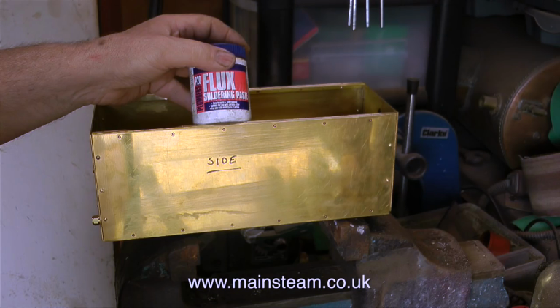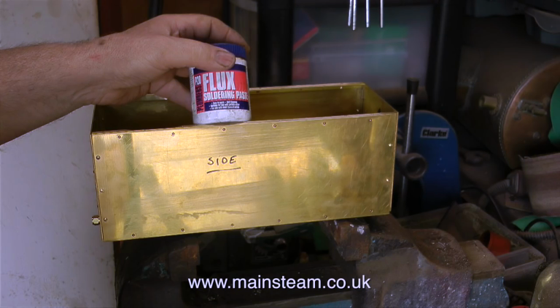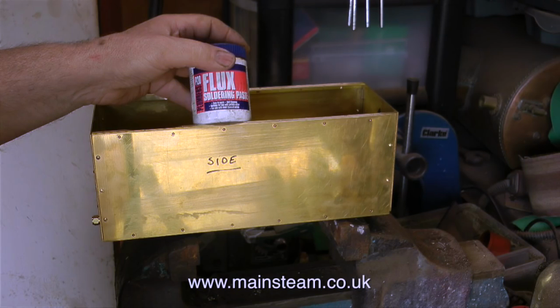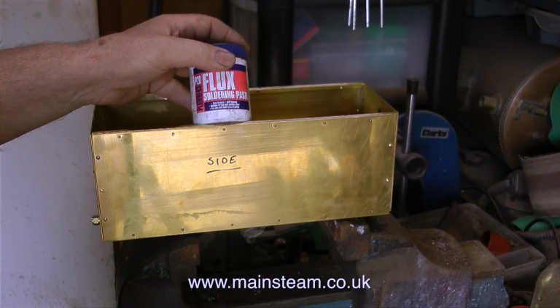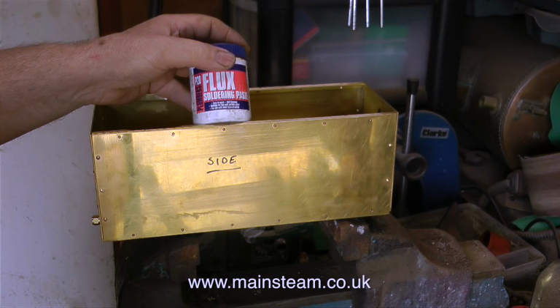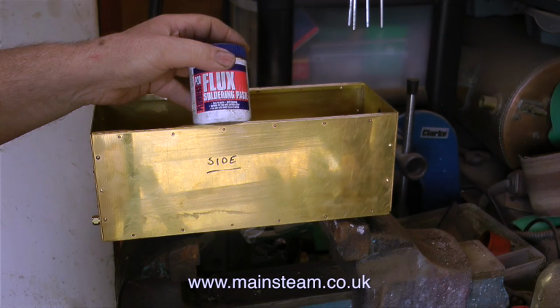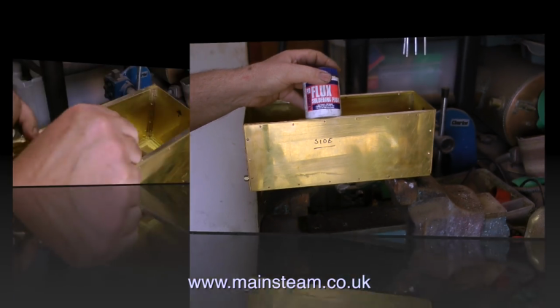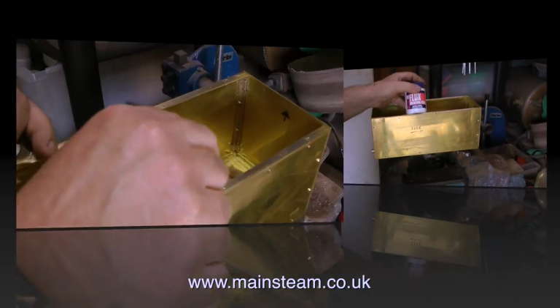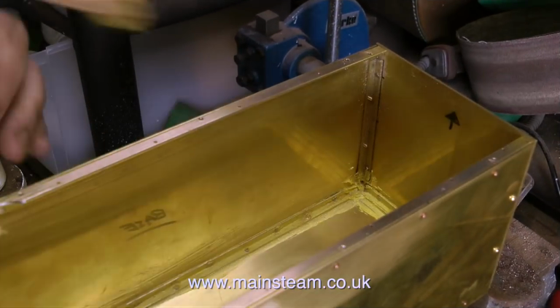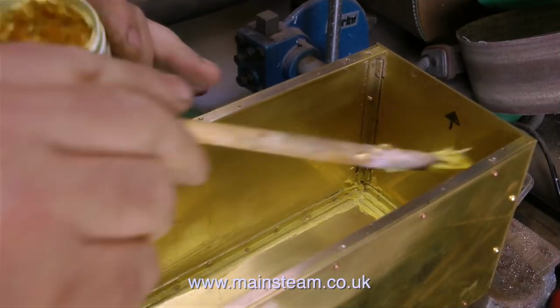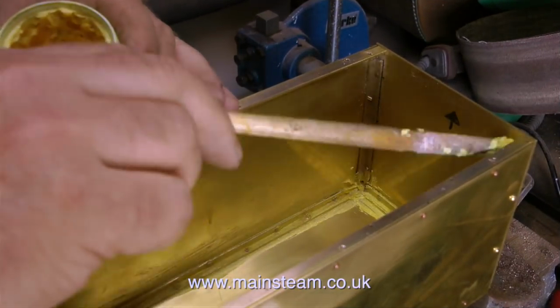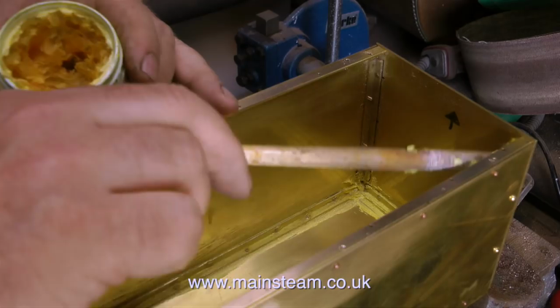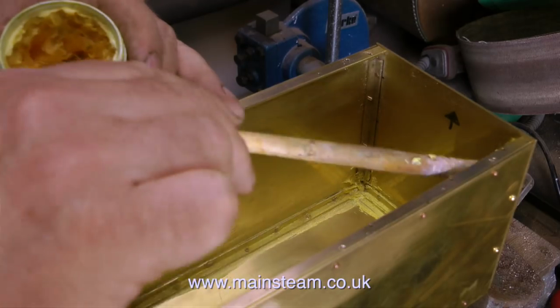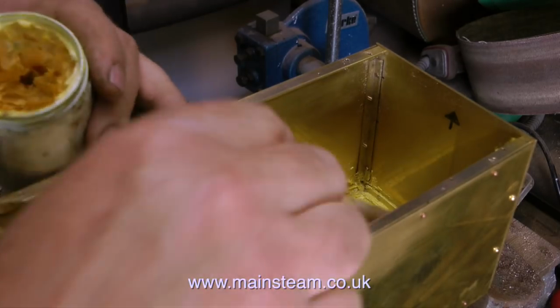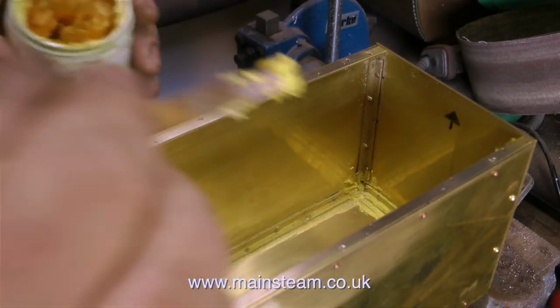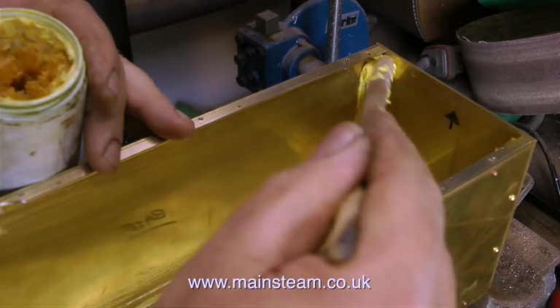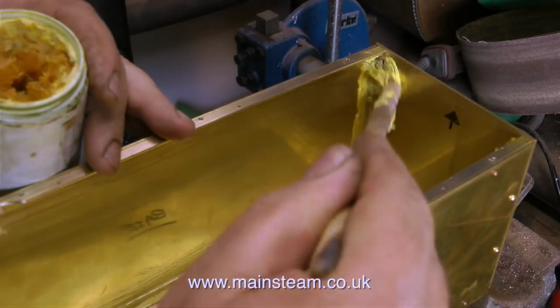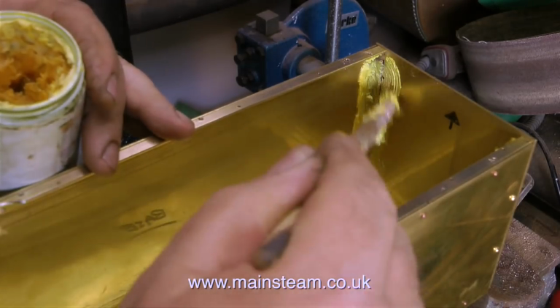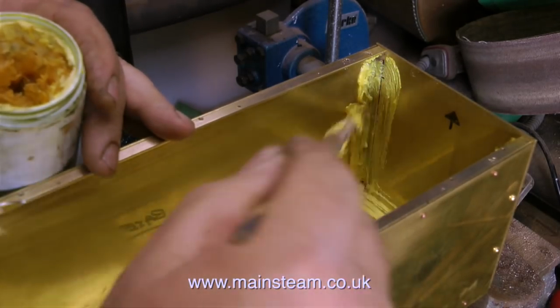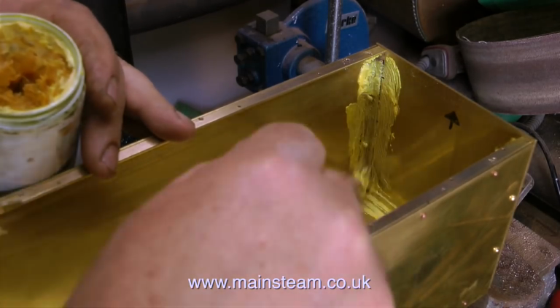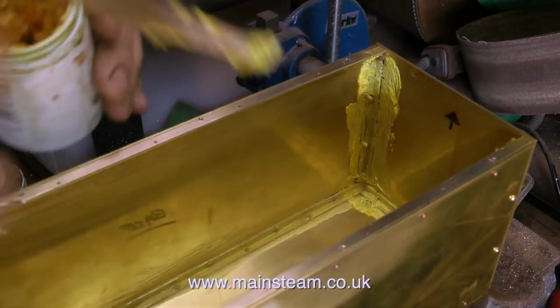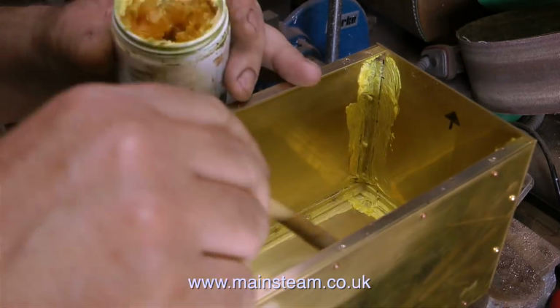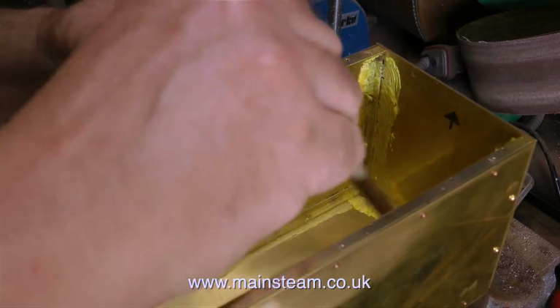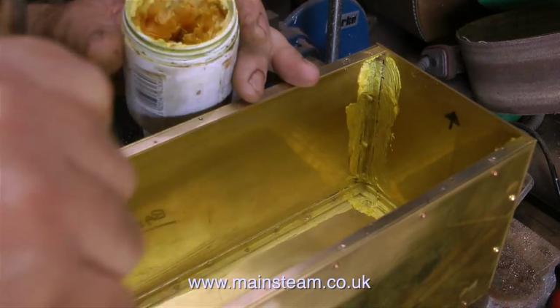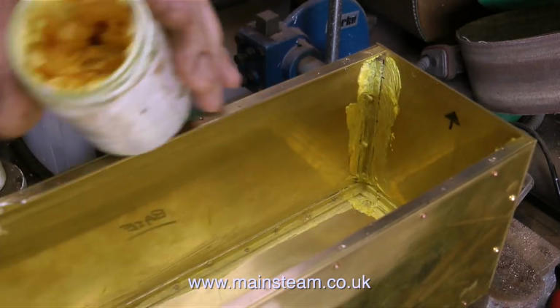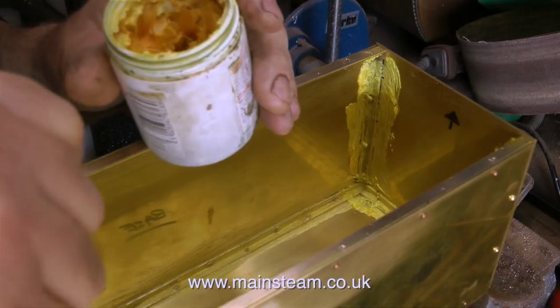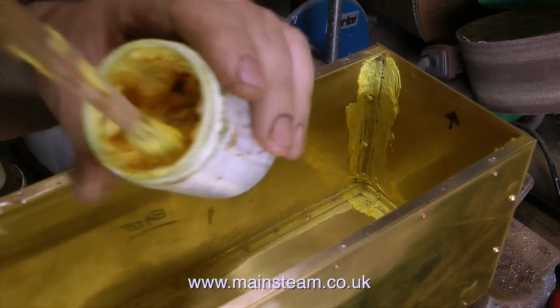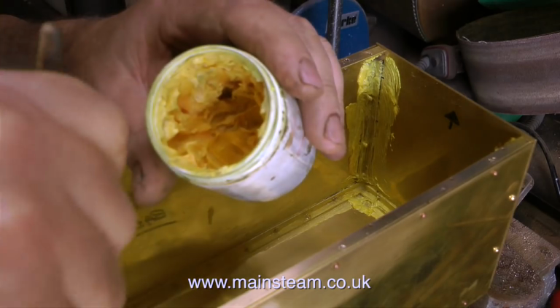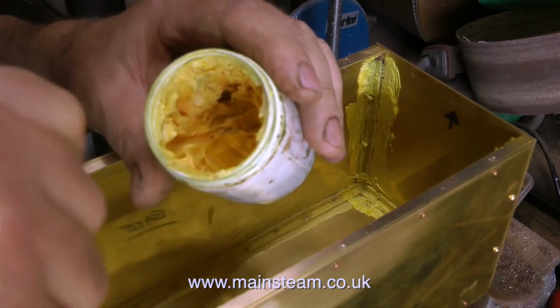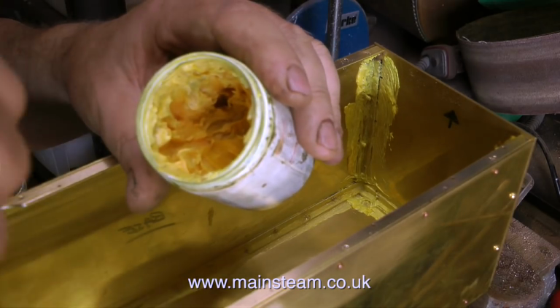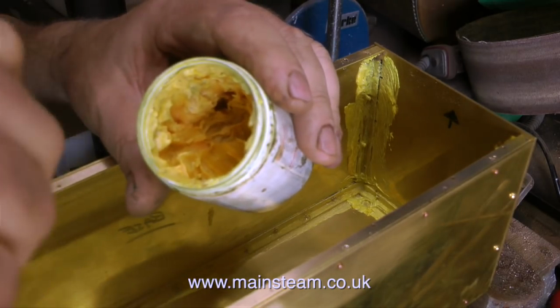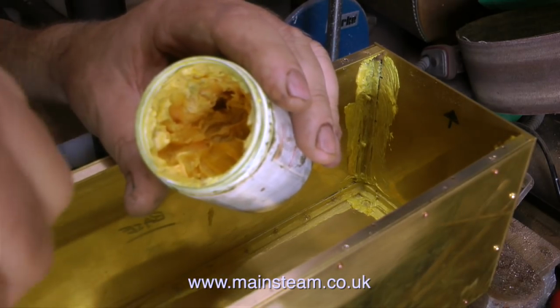This is the flux I'm going to use. It's commercial flux that I got from a plumber's merchants. It's important to use the right type of flux for this job. This is not silver solder flux — that's entirely different.